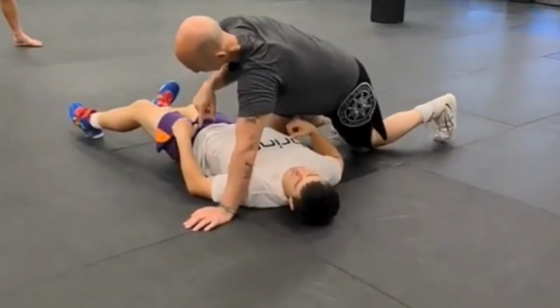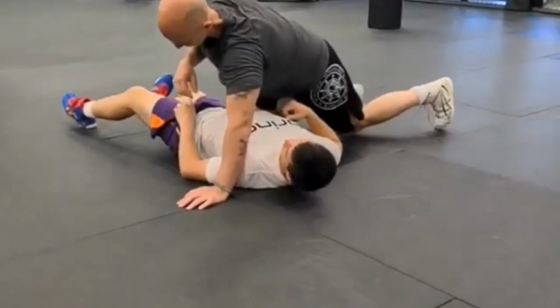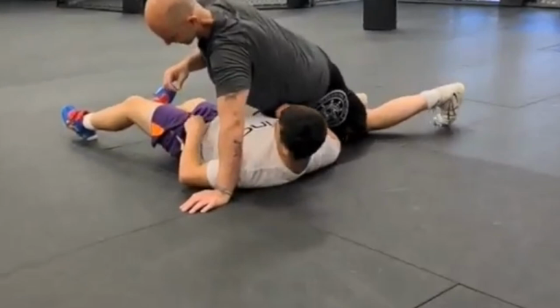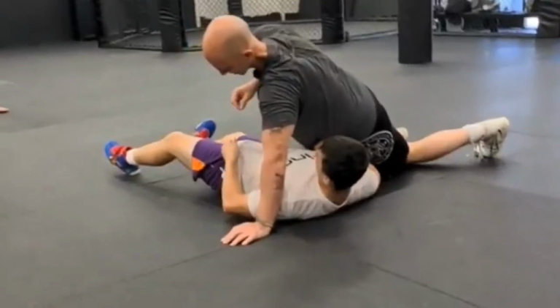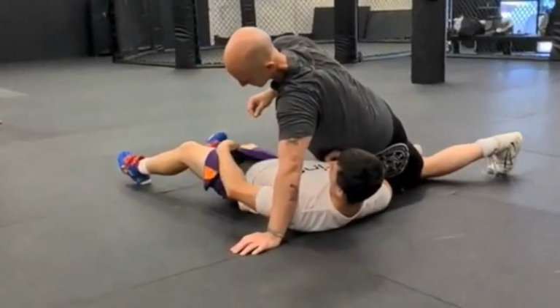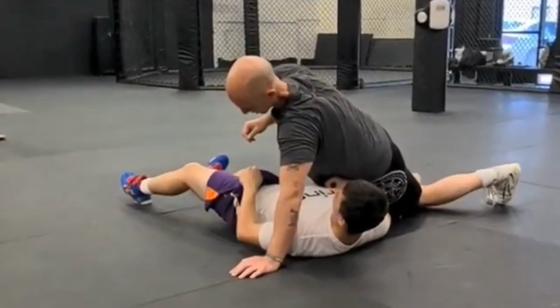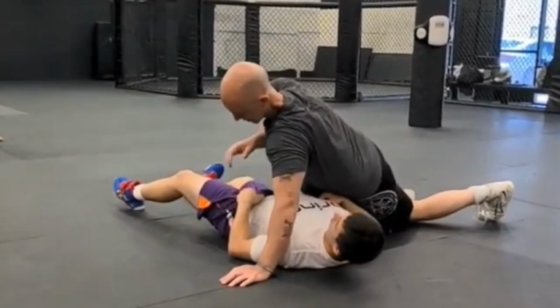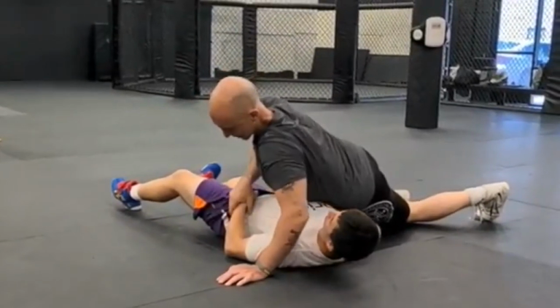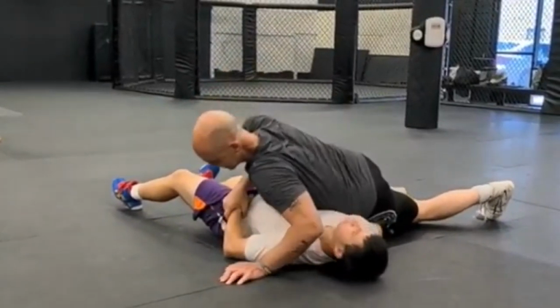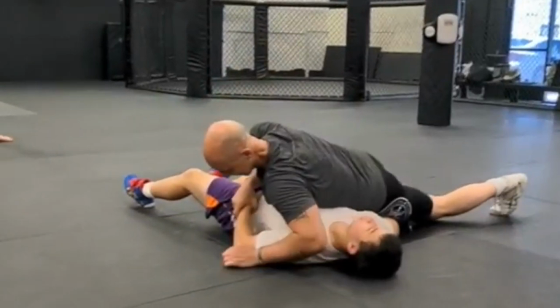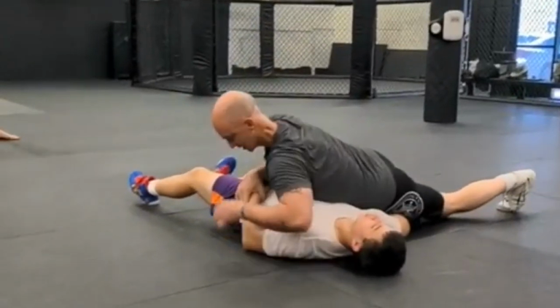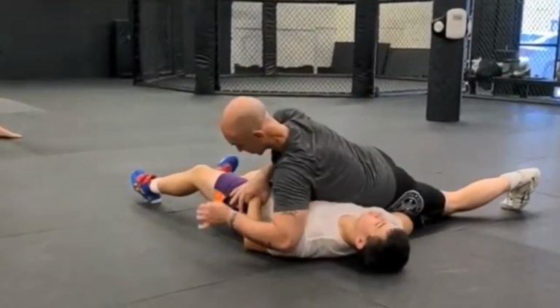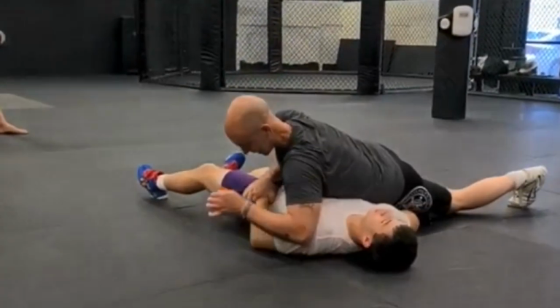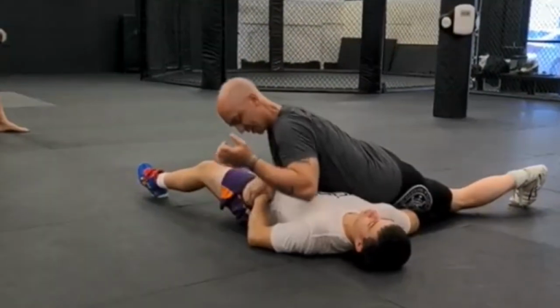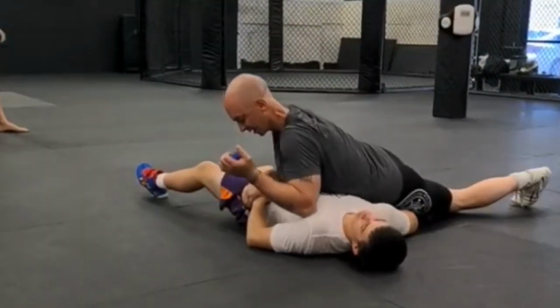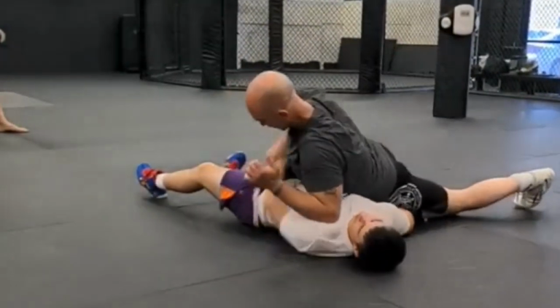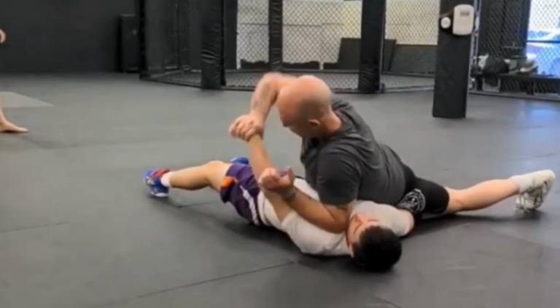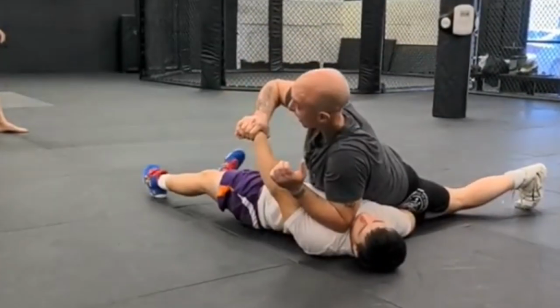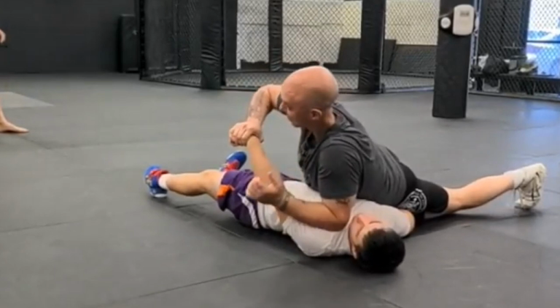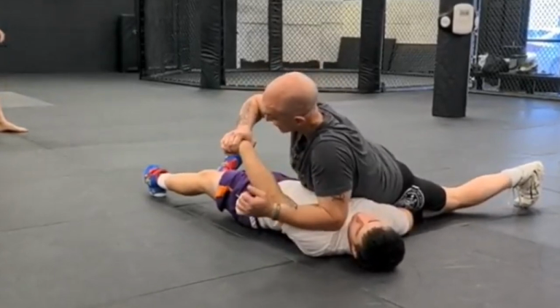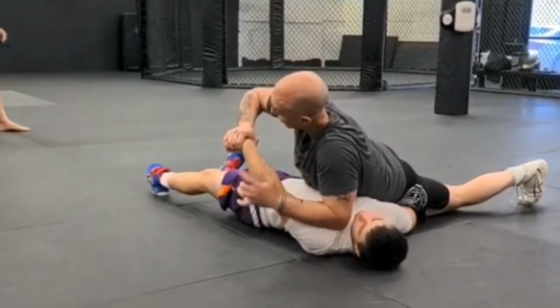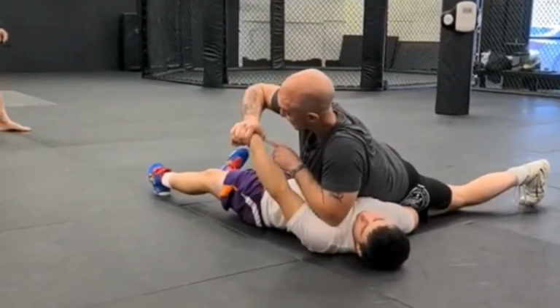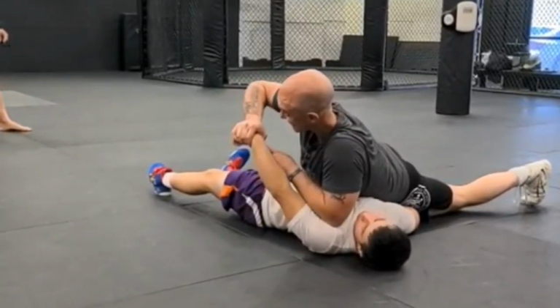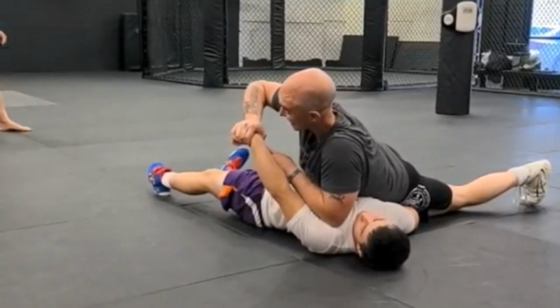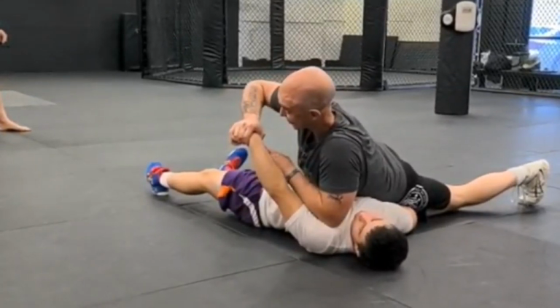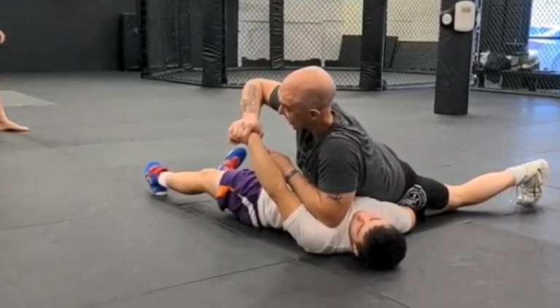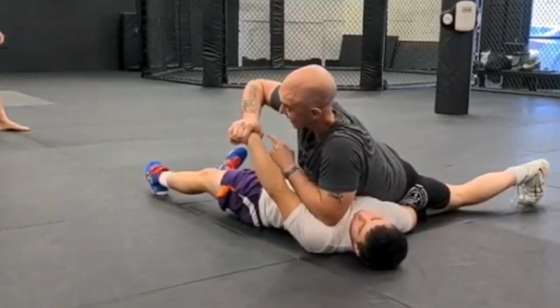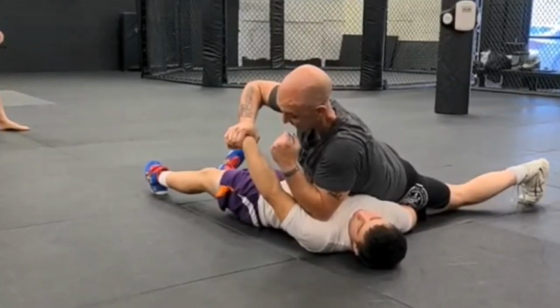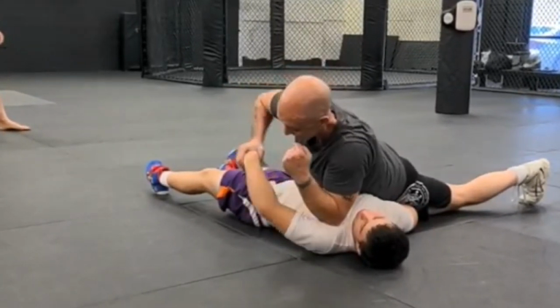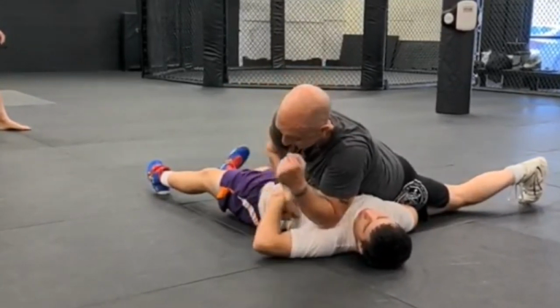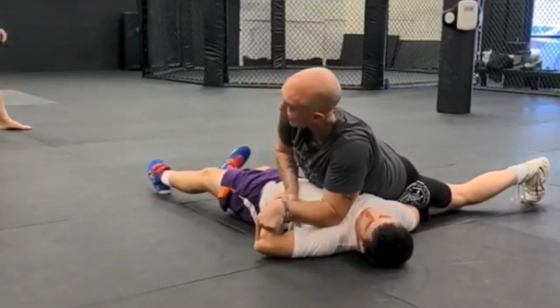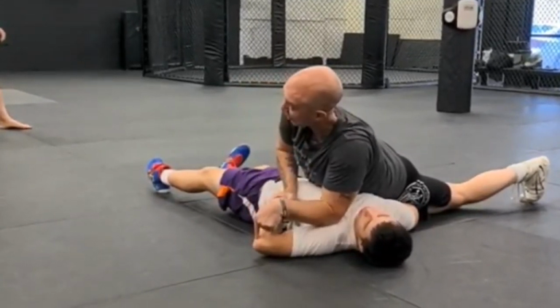I'm going to grab here, pull it off — see how the wrist is bent? It's like a wrist lock. If I keep that, I can bend the elbow.